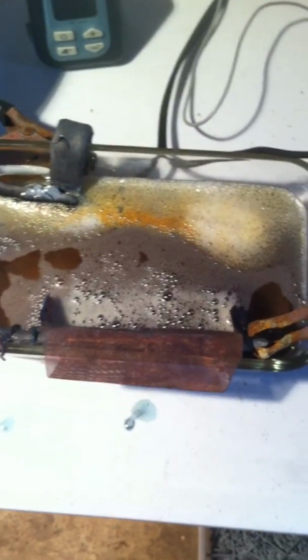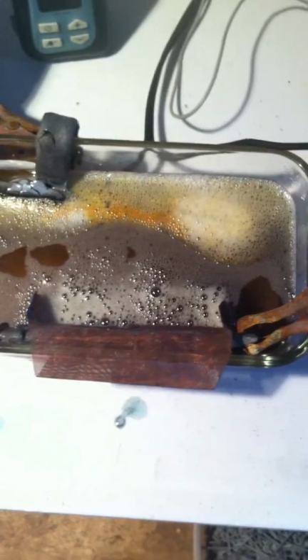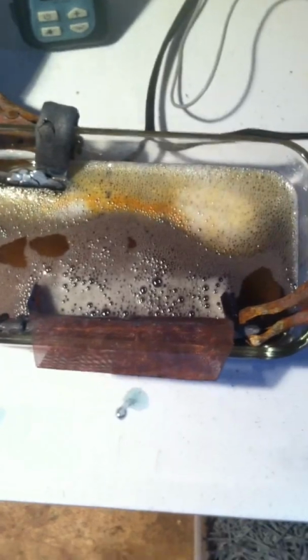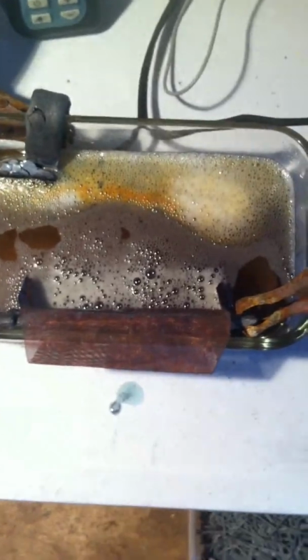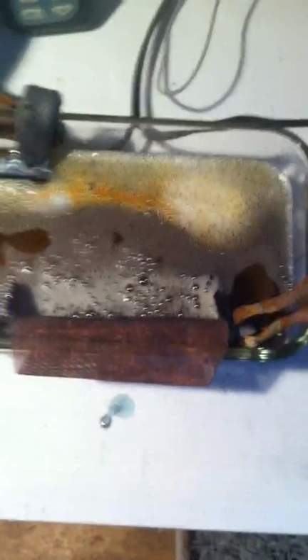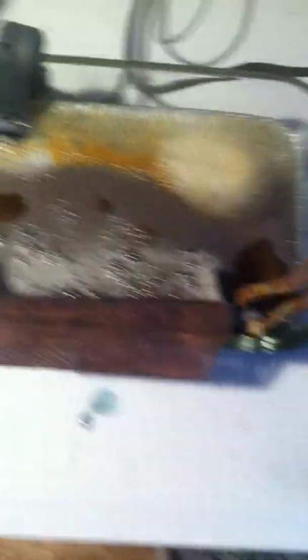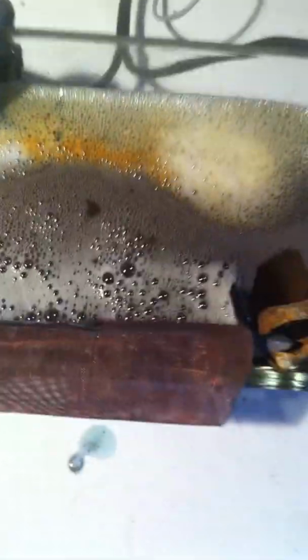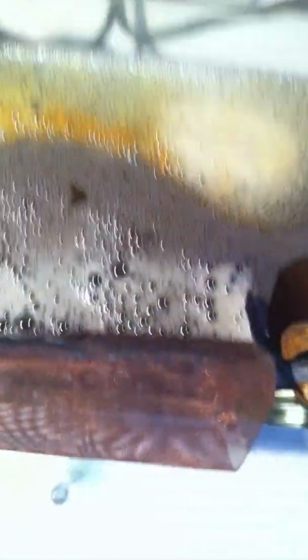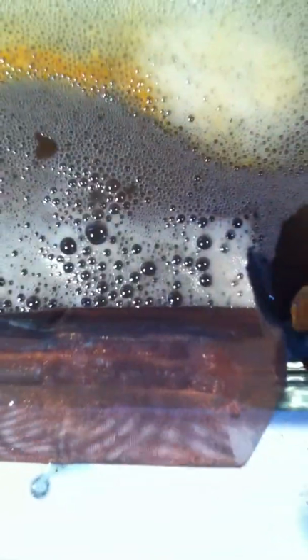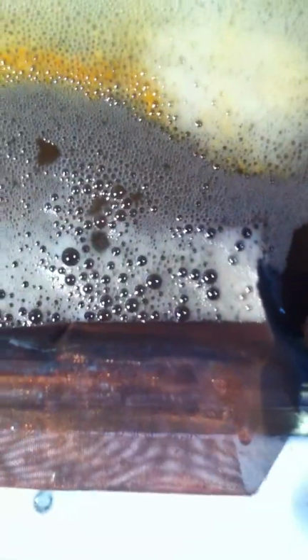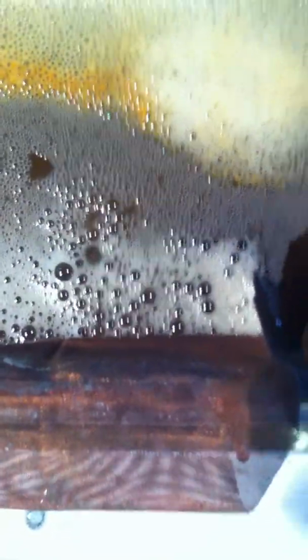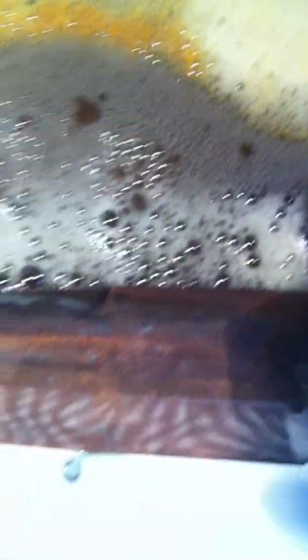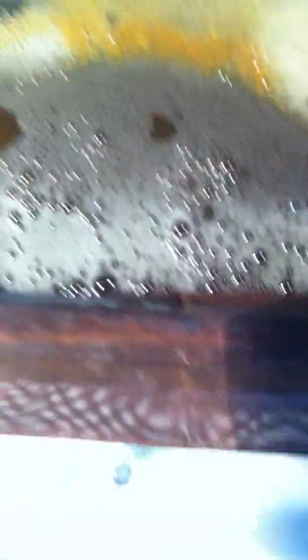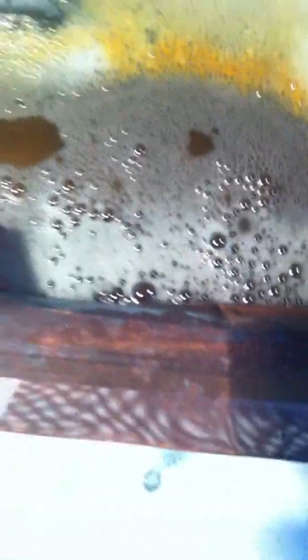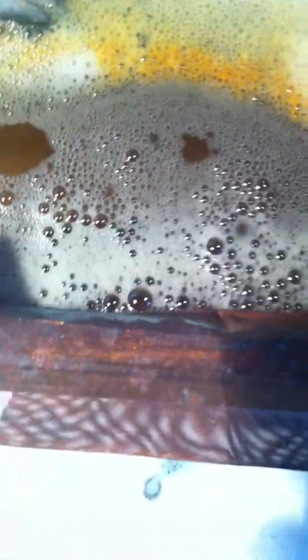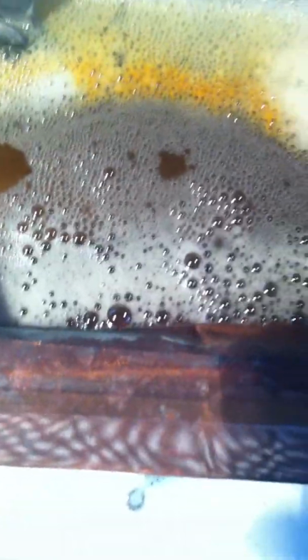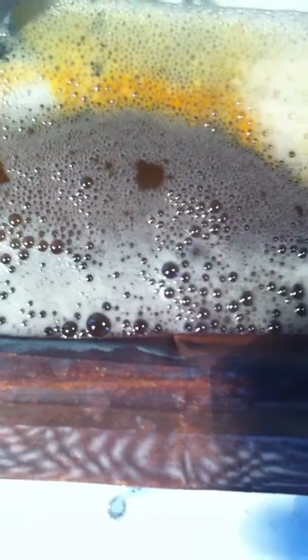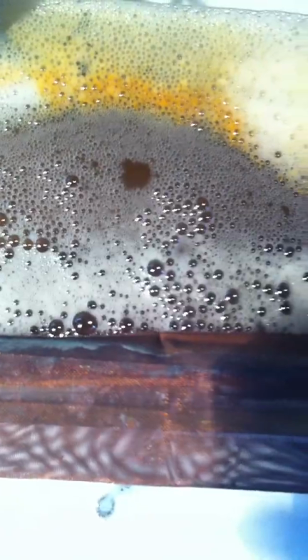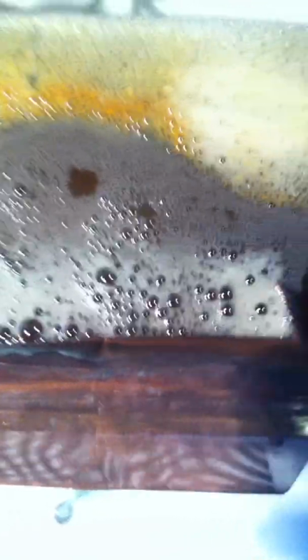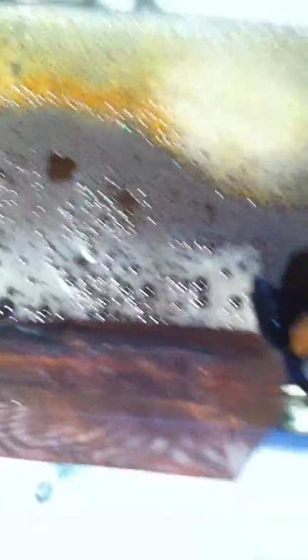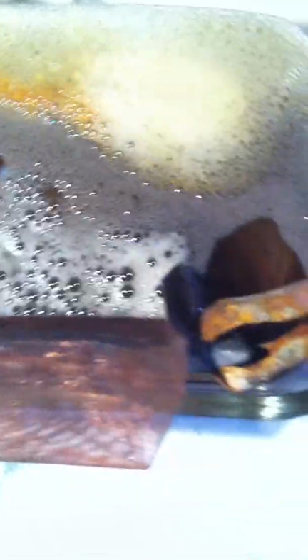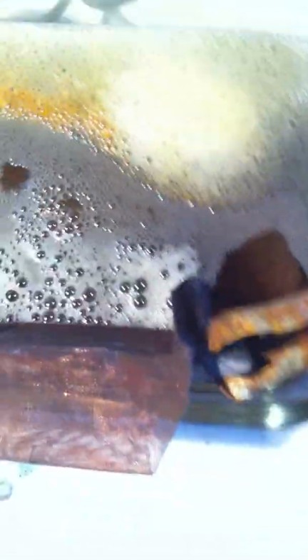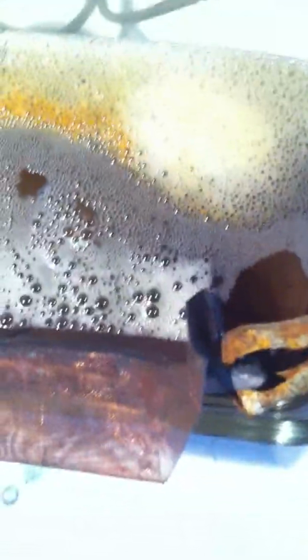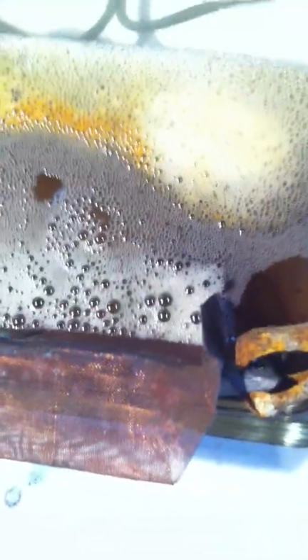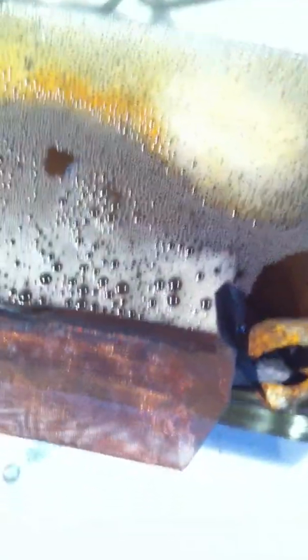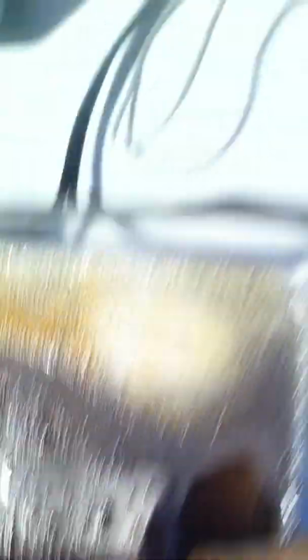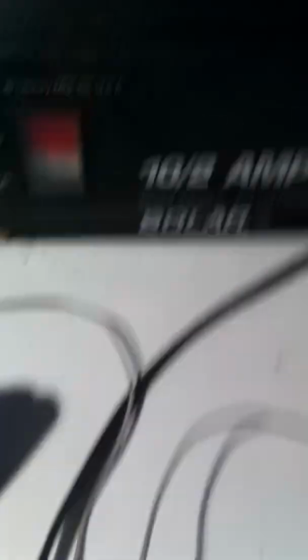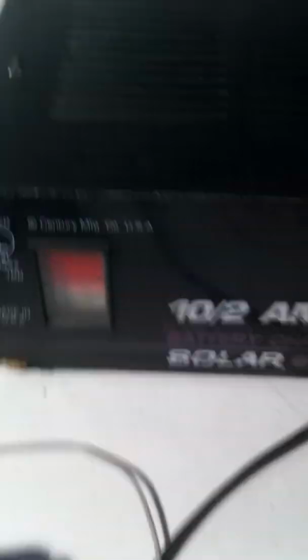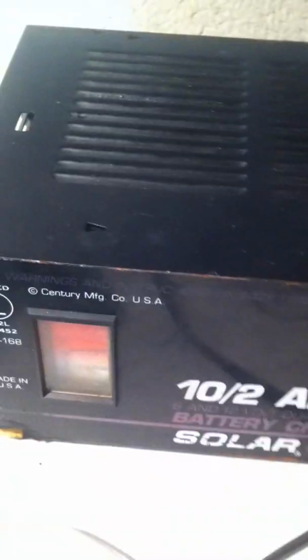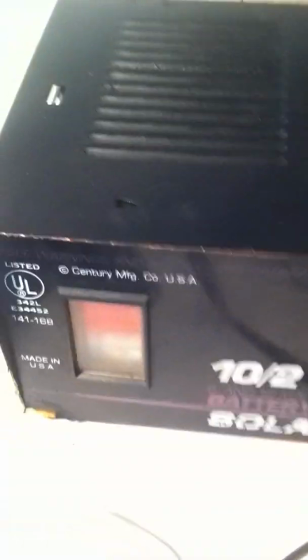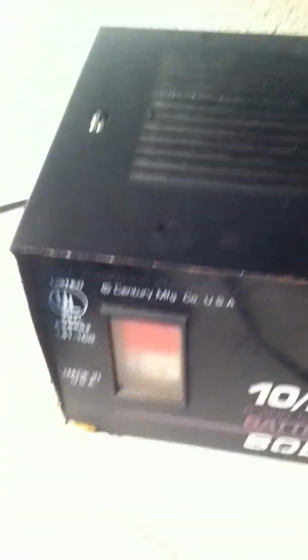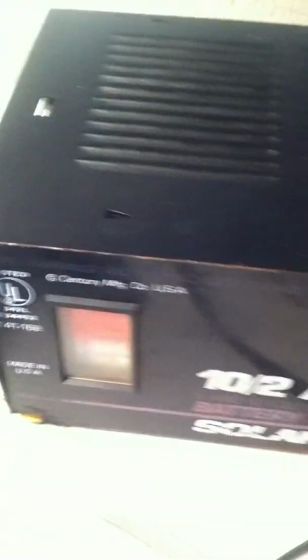As long as there are still bubbles being made out of the copper basket, there's still gold being stripped. The charge just dropped a little bit.